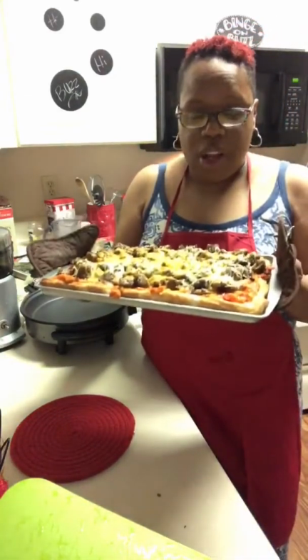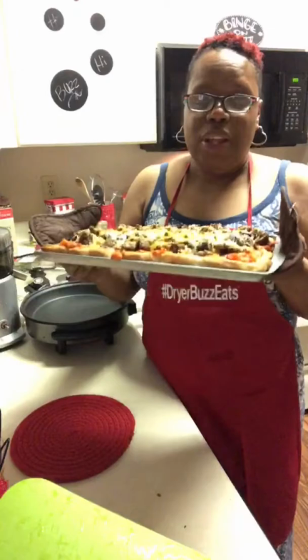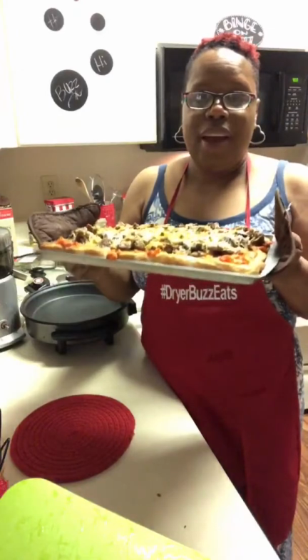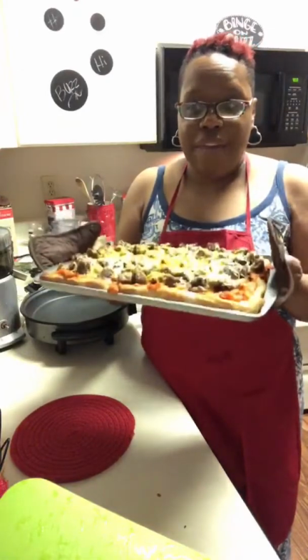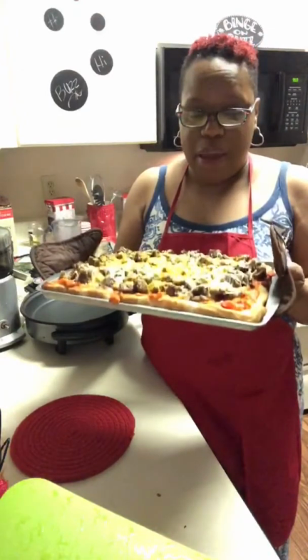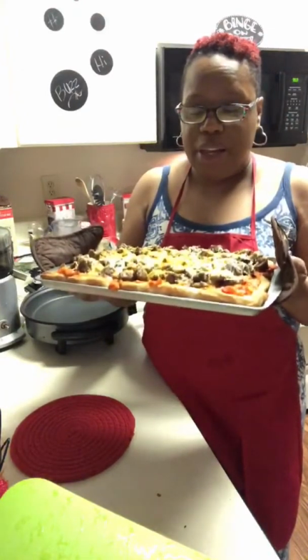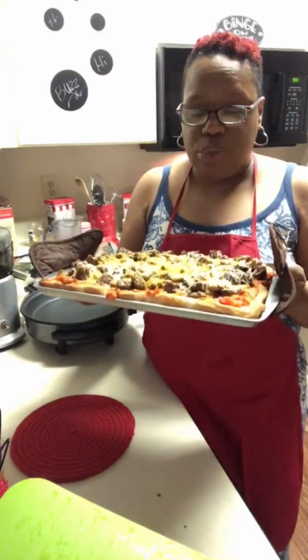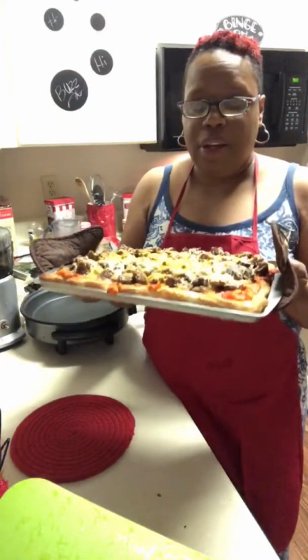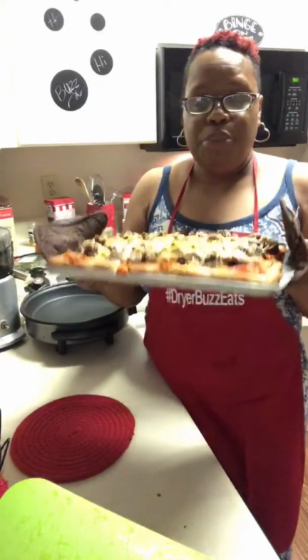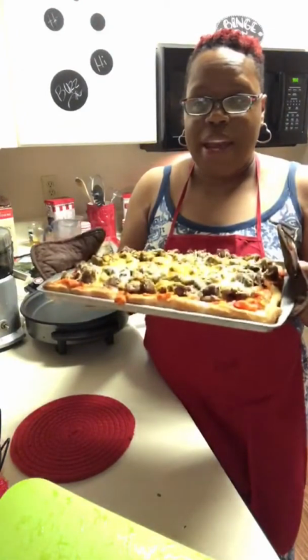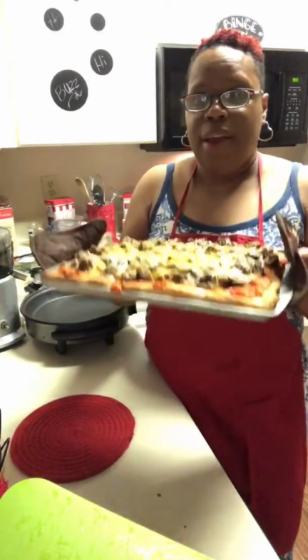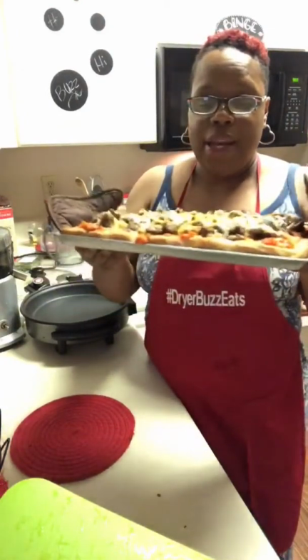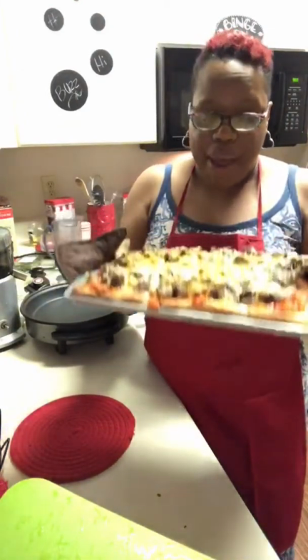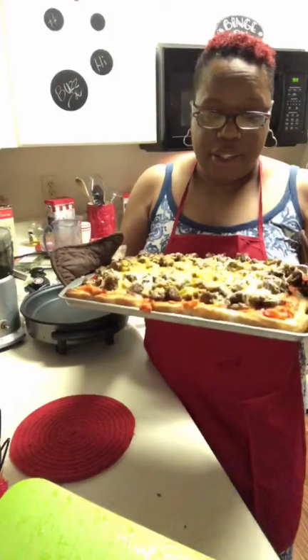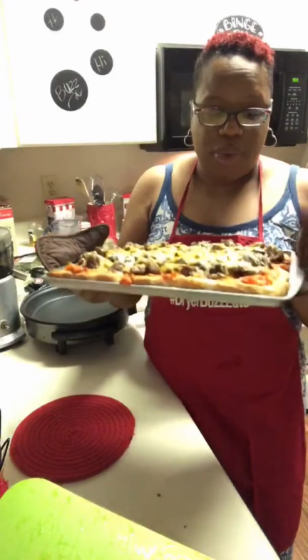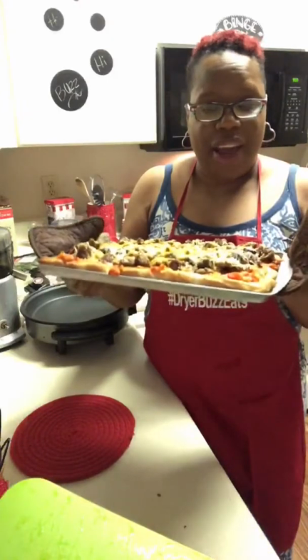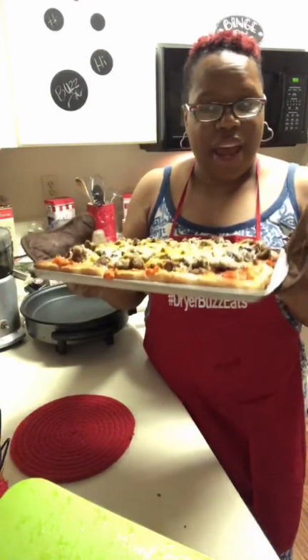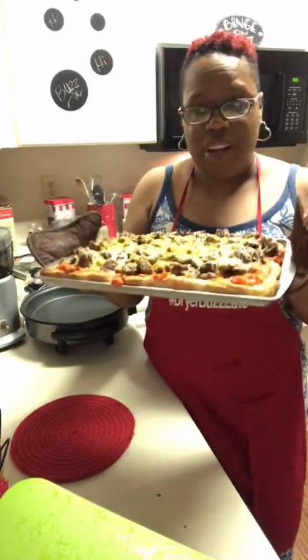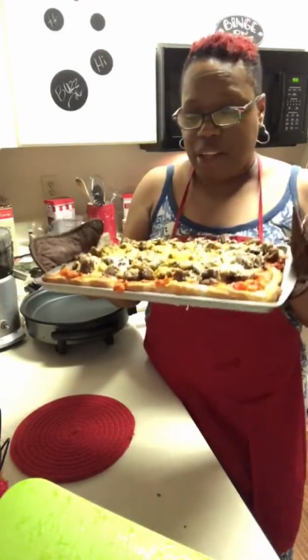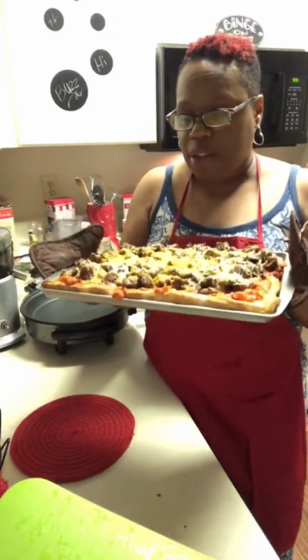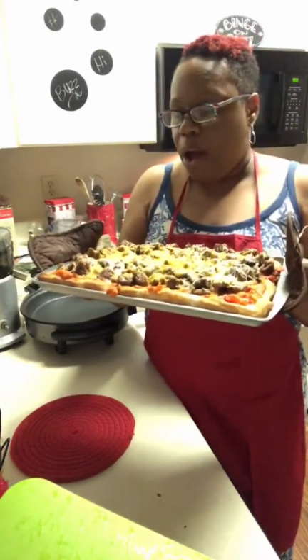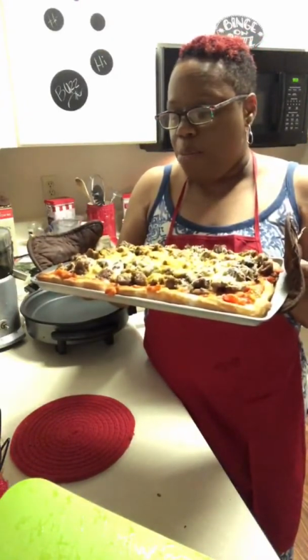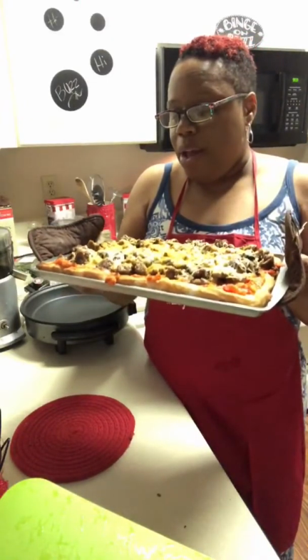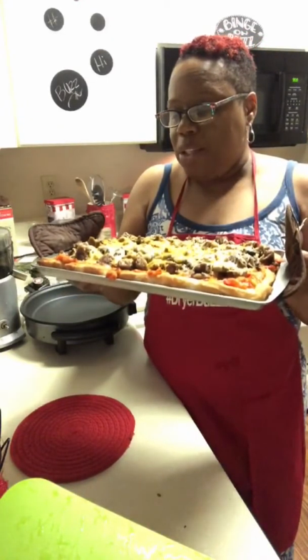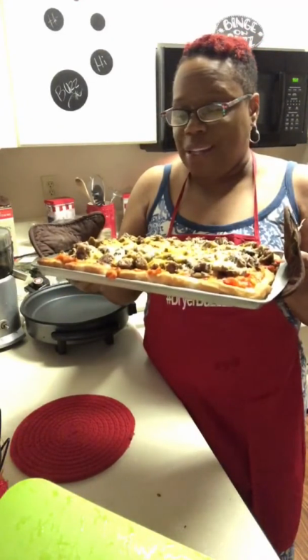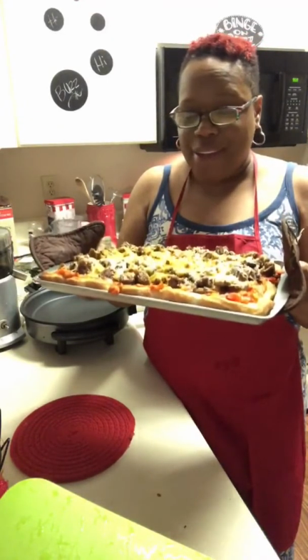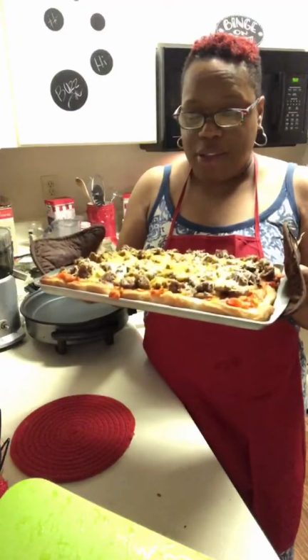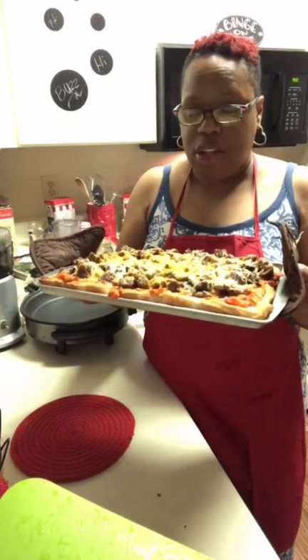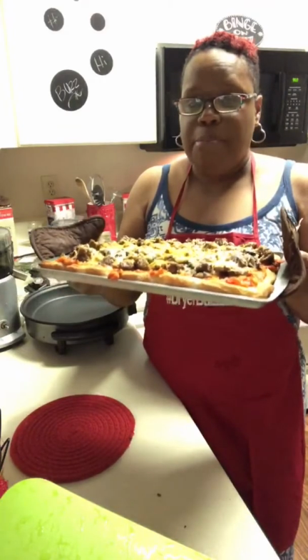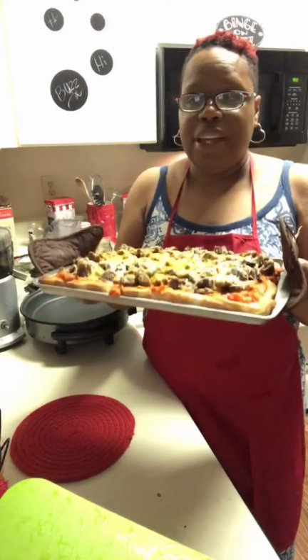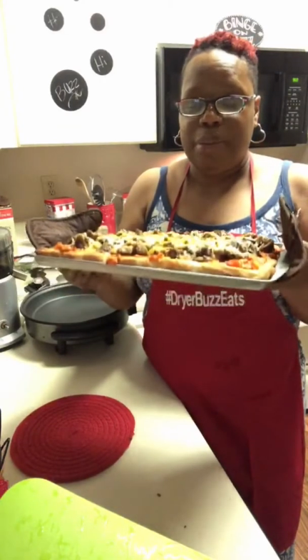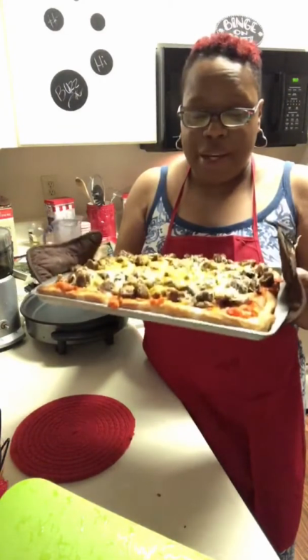We're going to bid you guys goodnight. We're going to cut into our pizza. Thank you so much, Instagram, for hanging out. Don't be afraid to make your pizza at home.